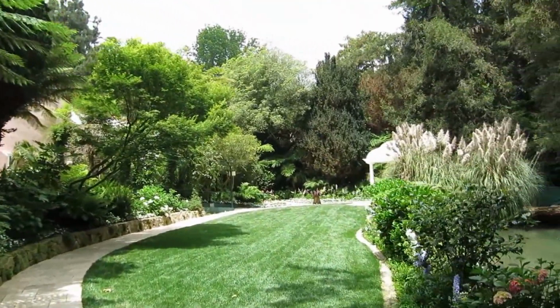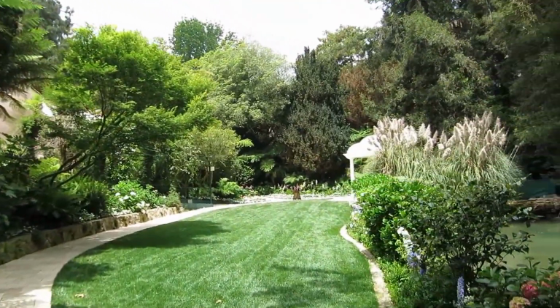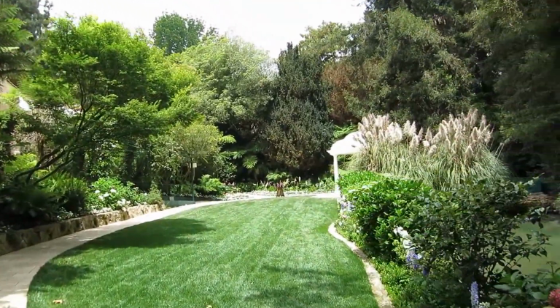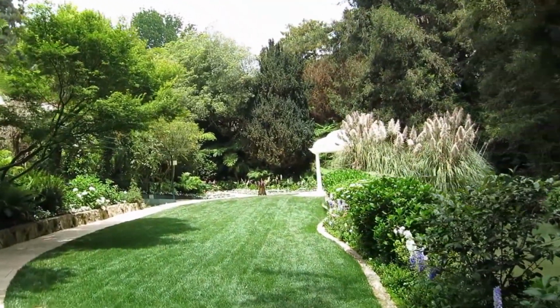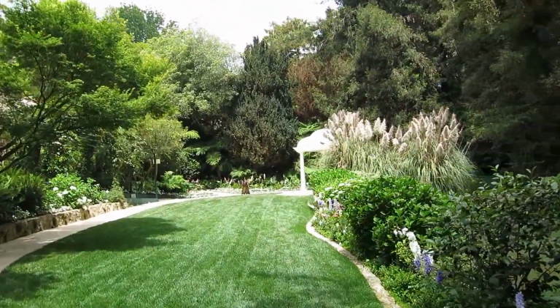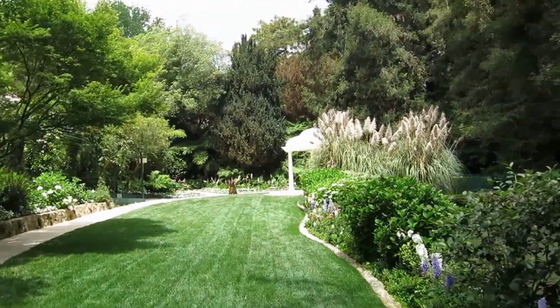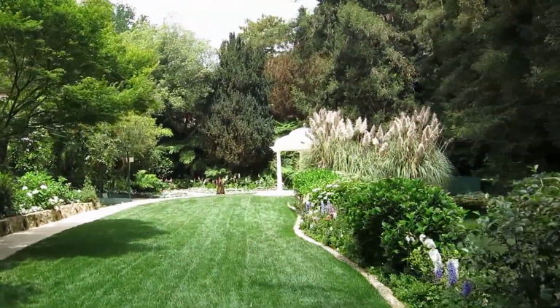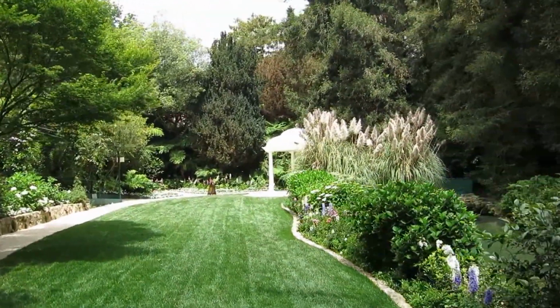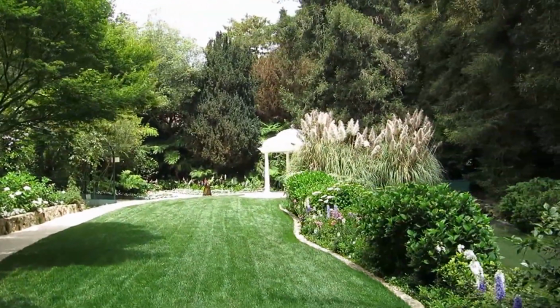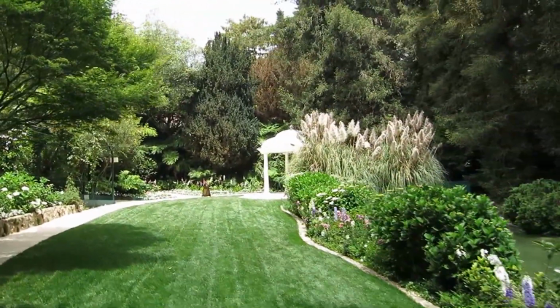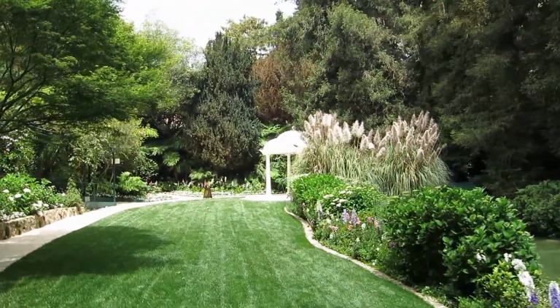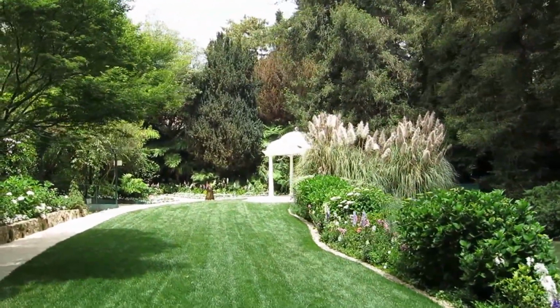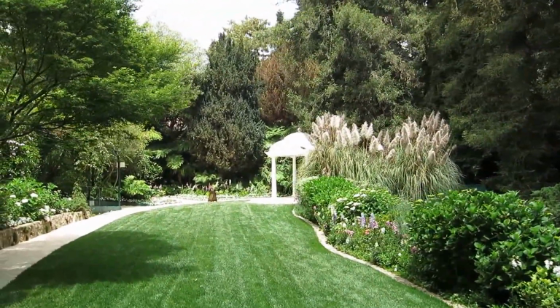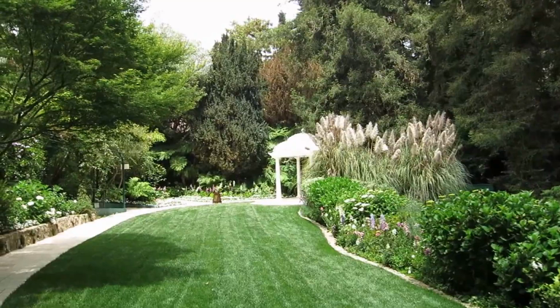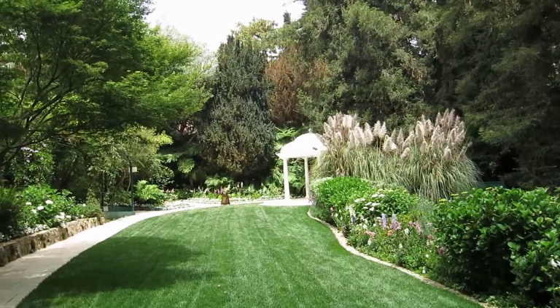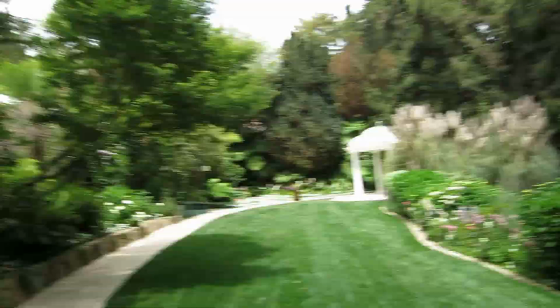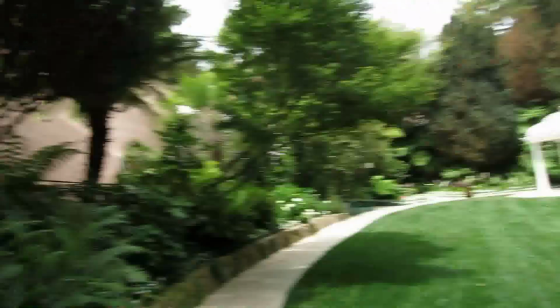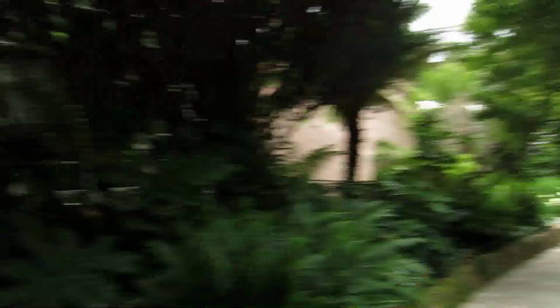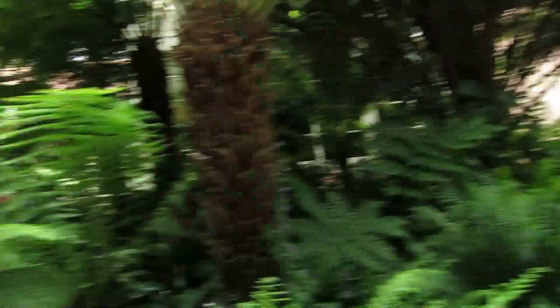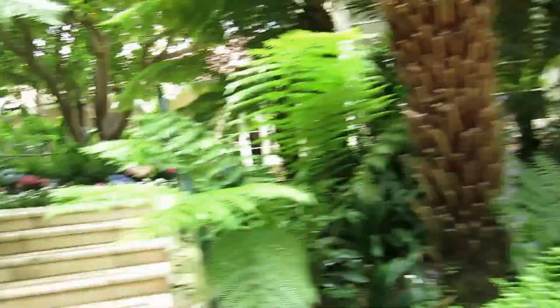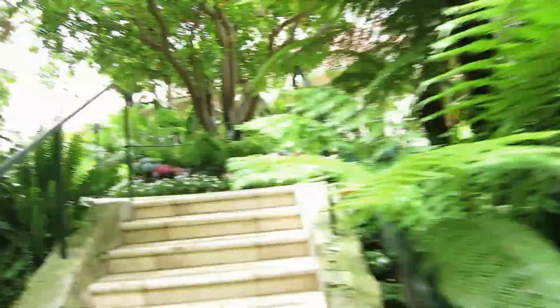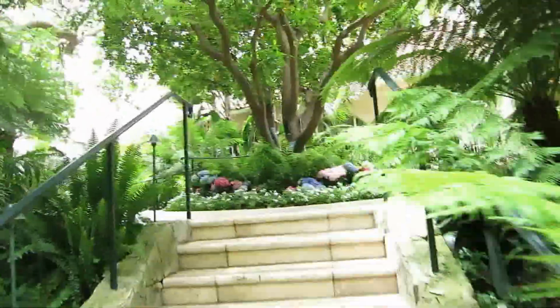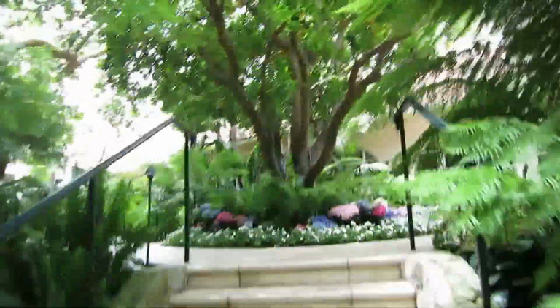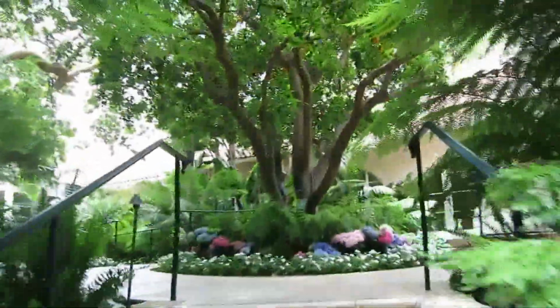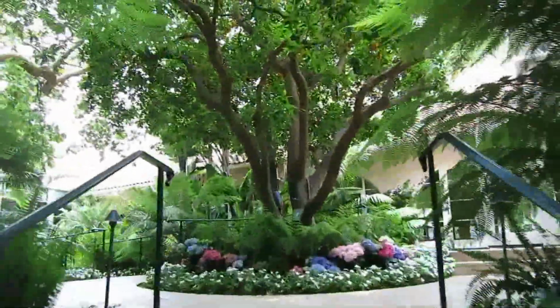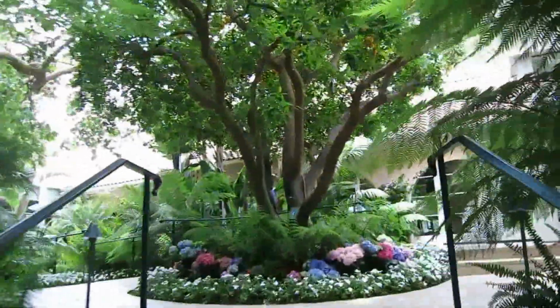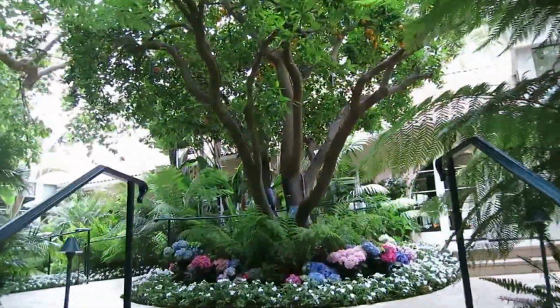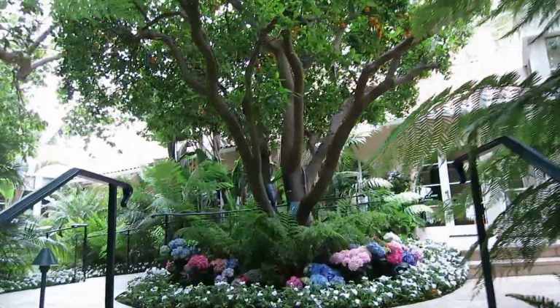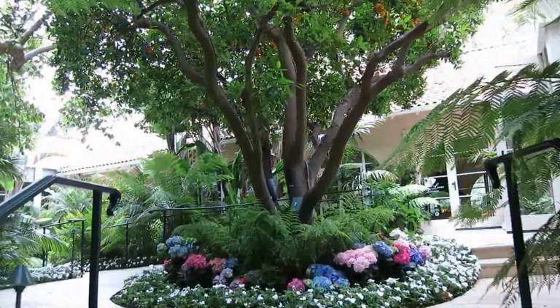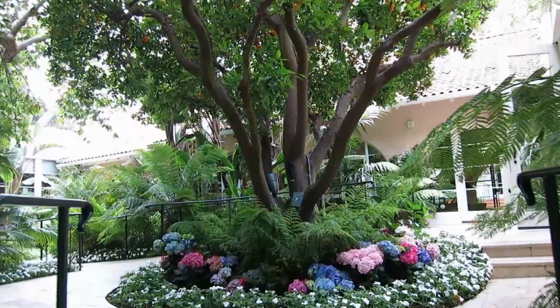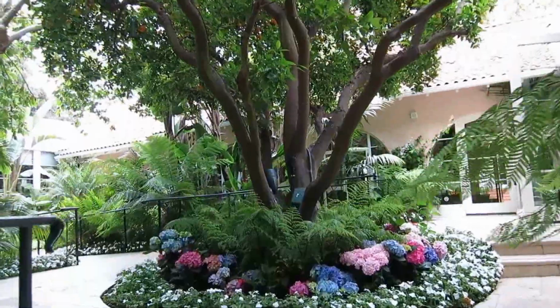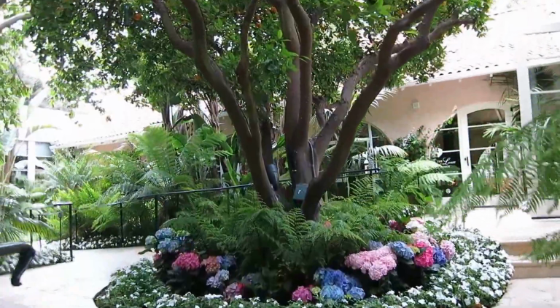And that pavilion — we've been to many weddings here. That's a wonderful little pavilion where people have their weddings. So let's take a little tour of other parts of the hotel and I'll give you a little sneak peek of the restaurant.